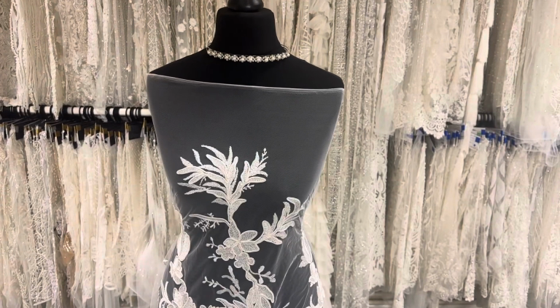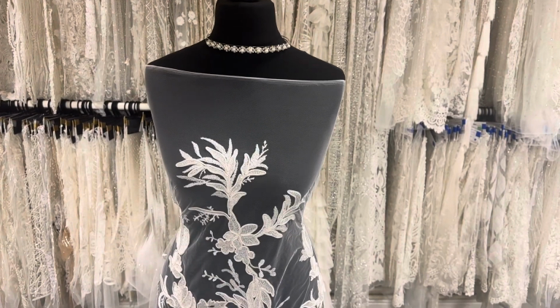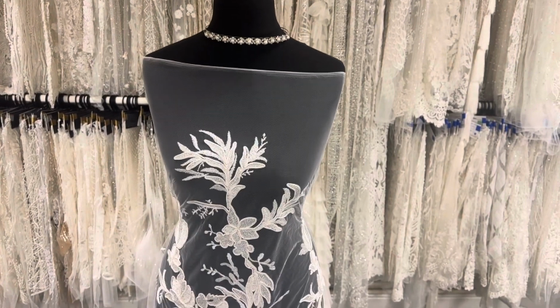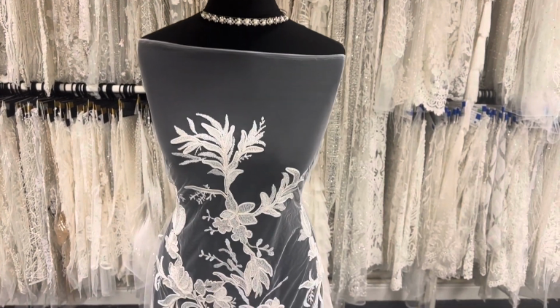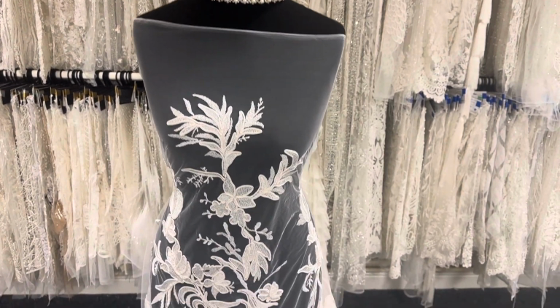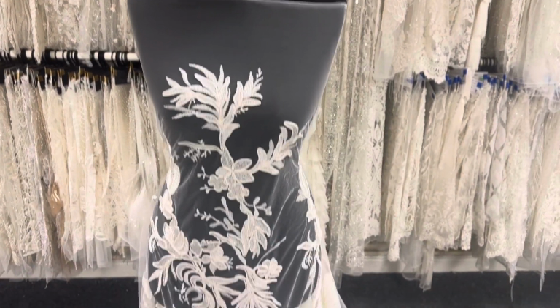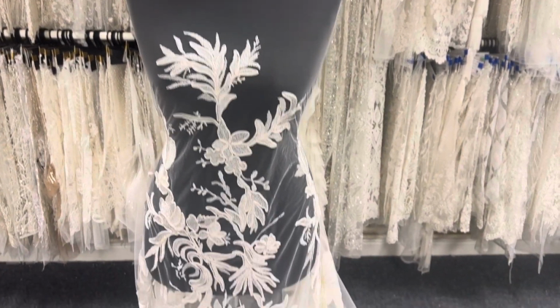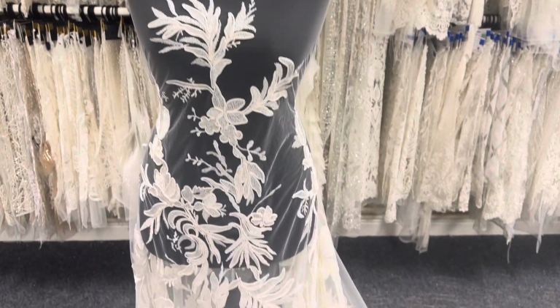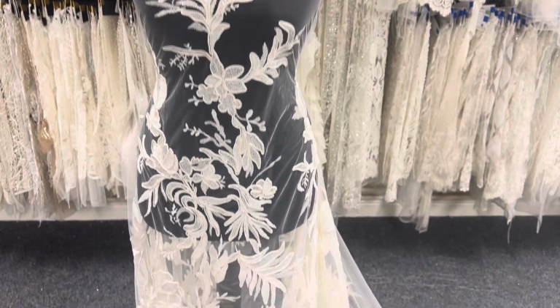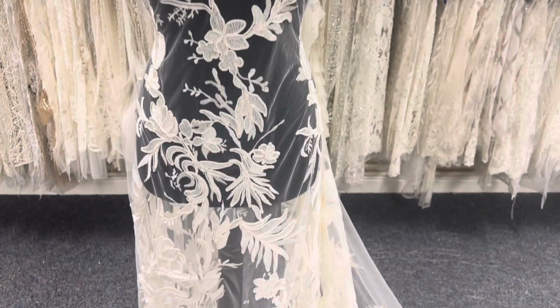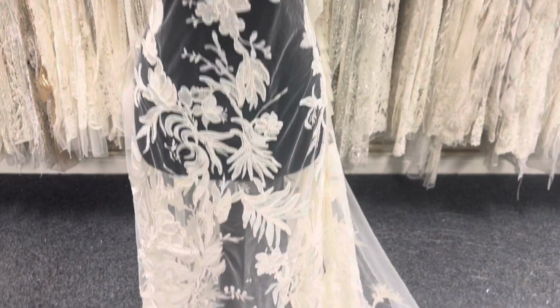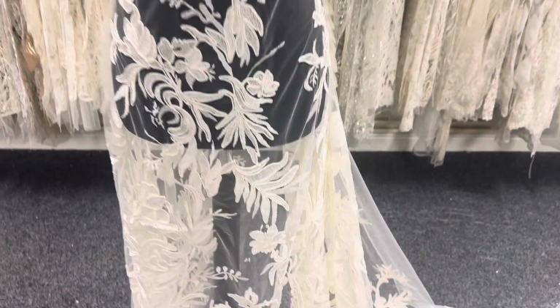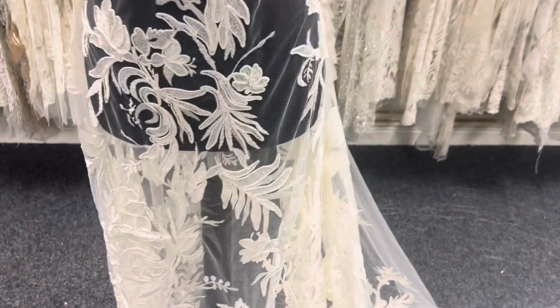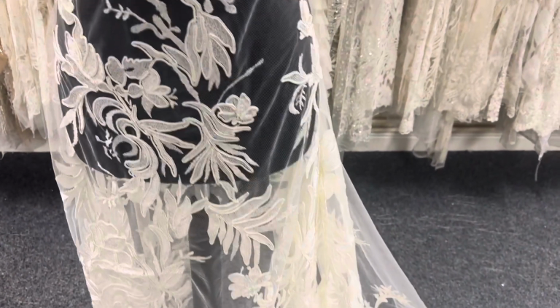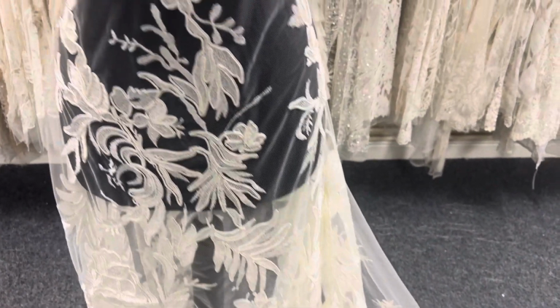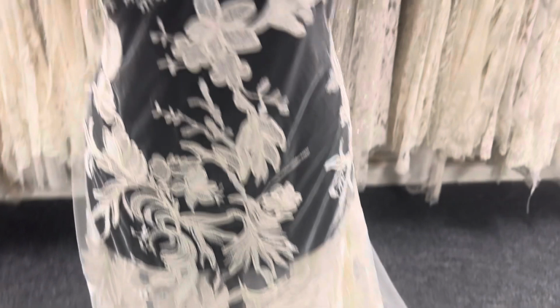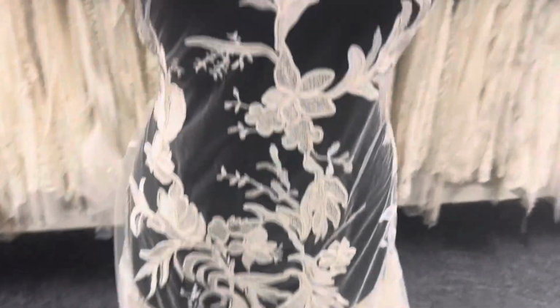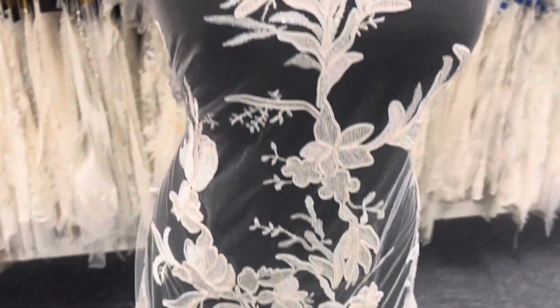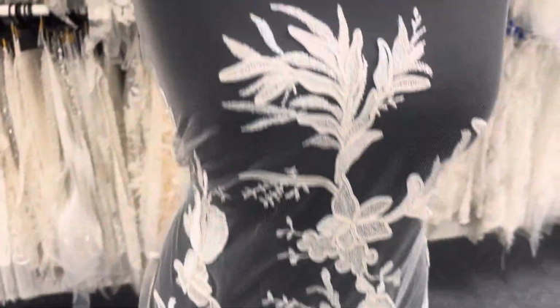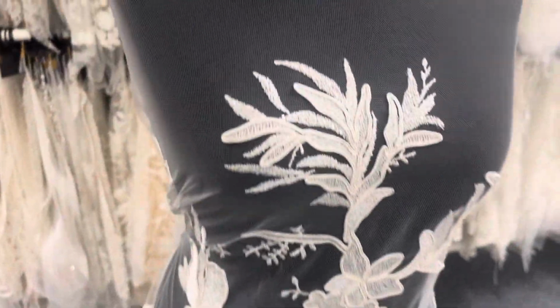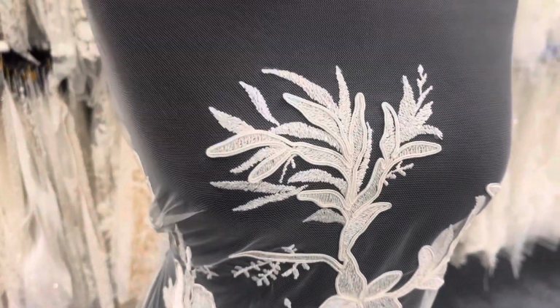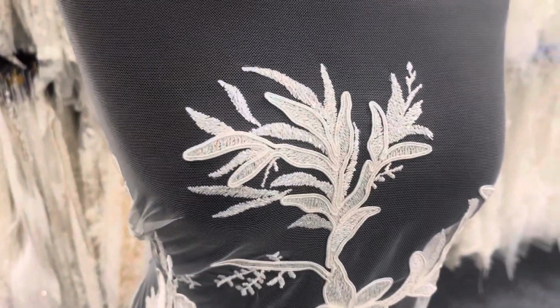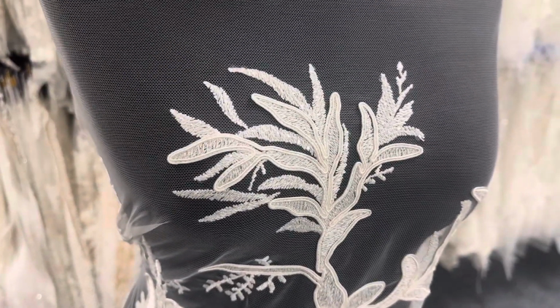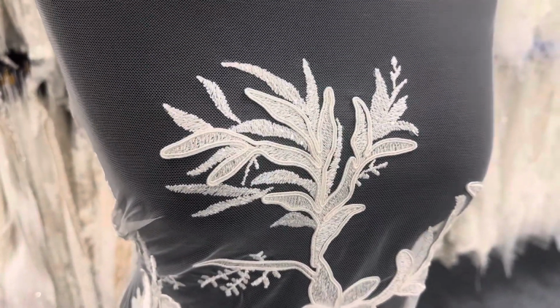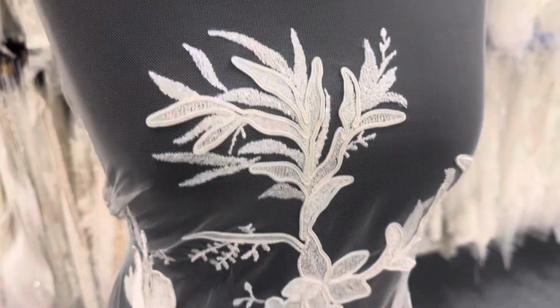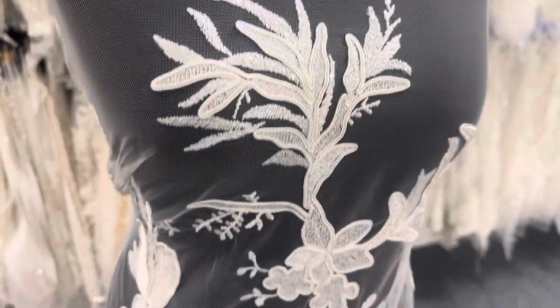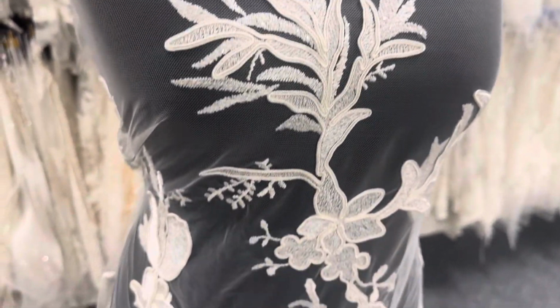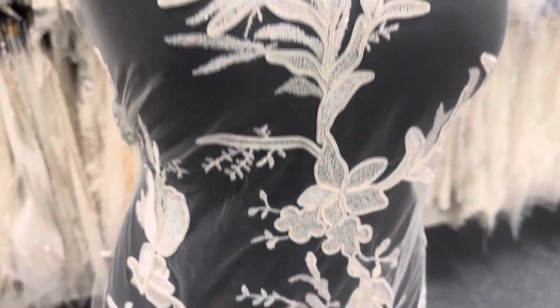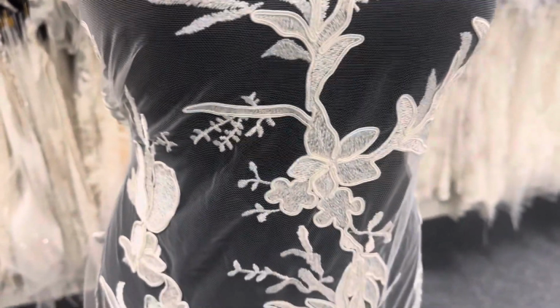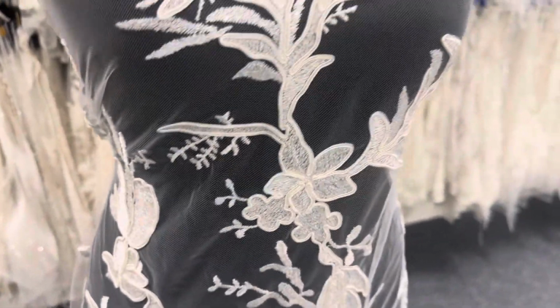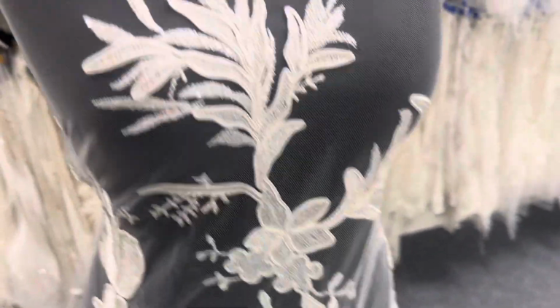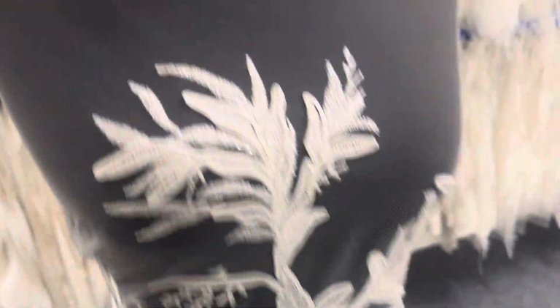Good afternoon from Bridal Fabrics. Today I'm very excited to tell you about a beautiful ivory bridal lace called Callisto. The base is an ivory tulle.